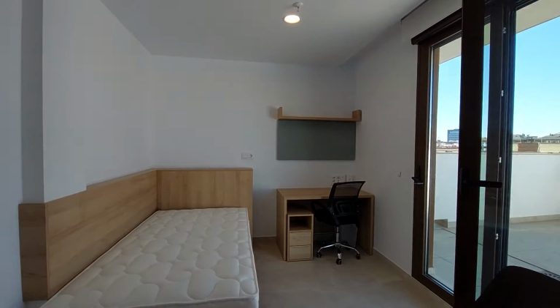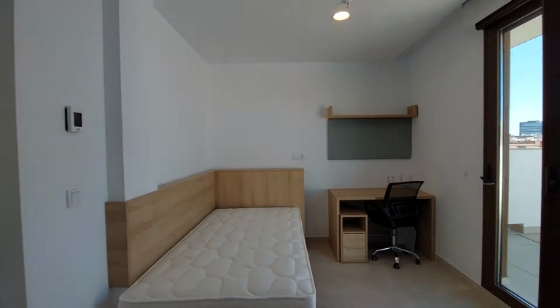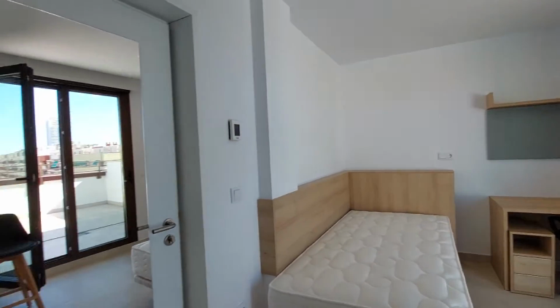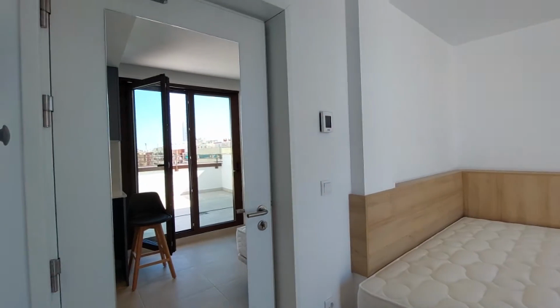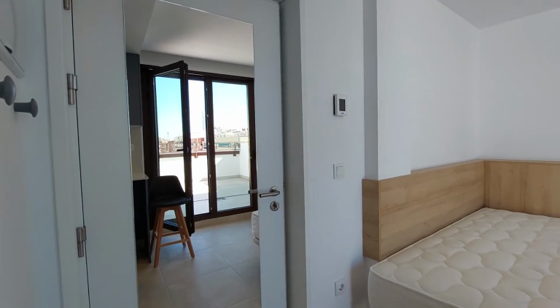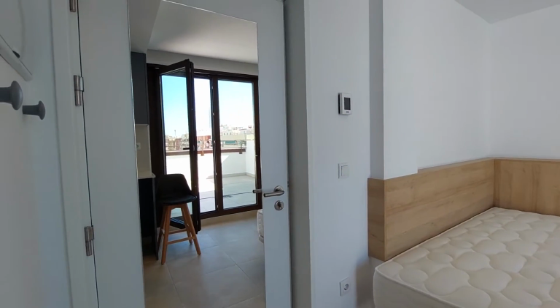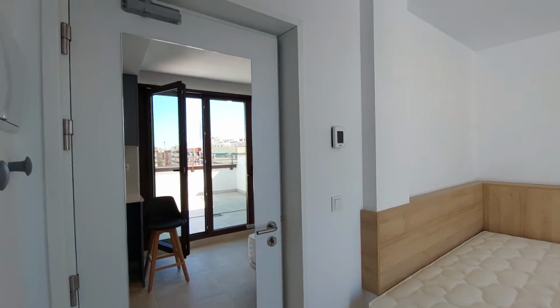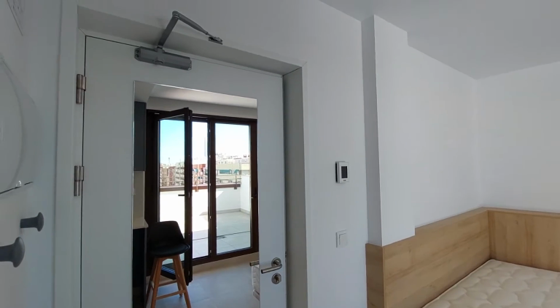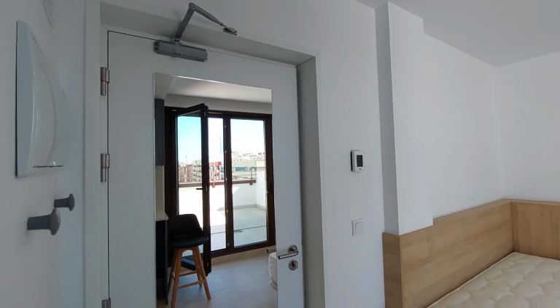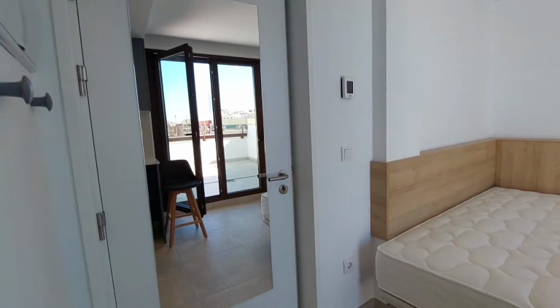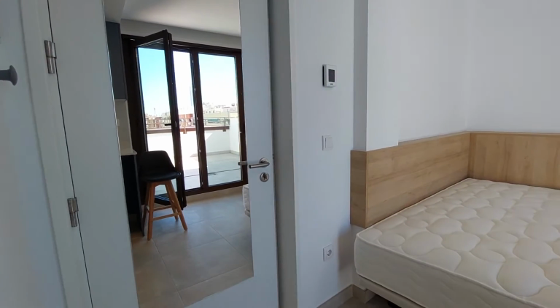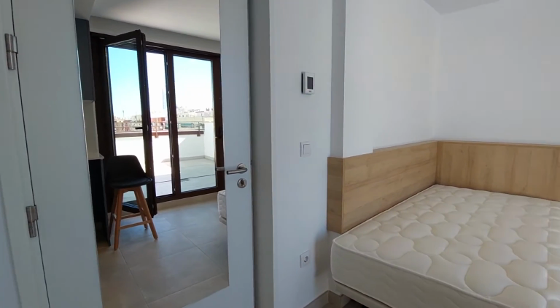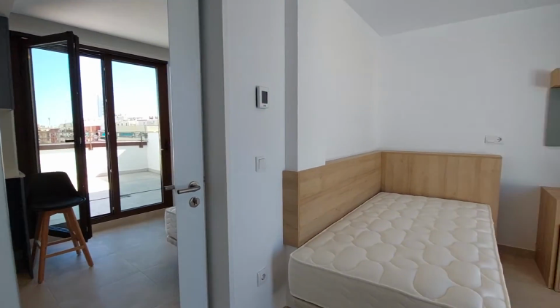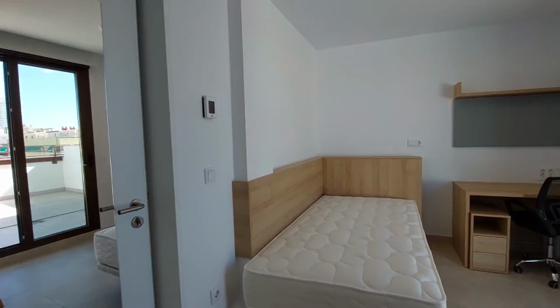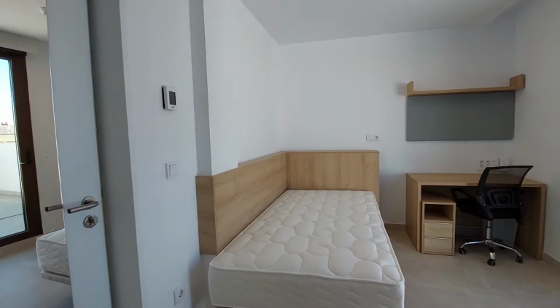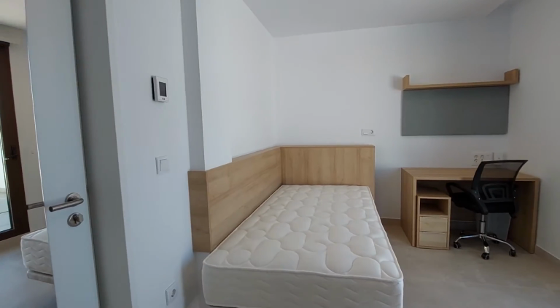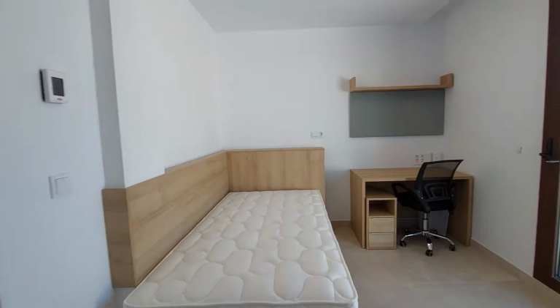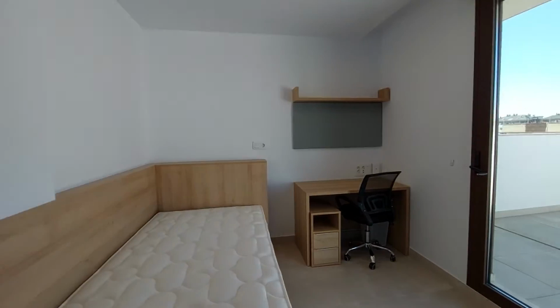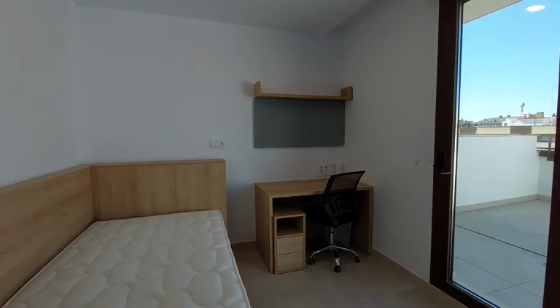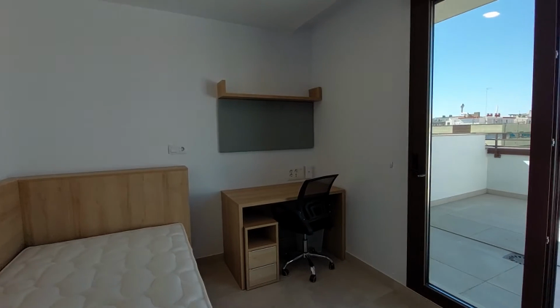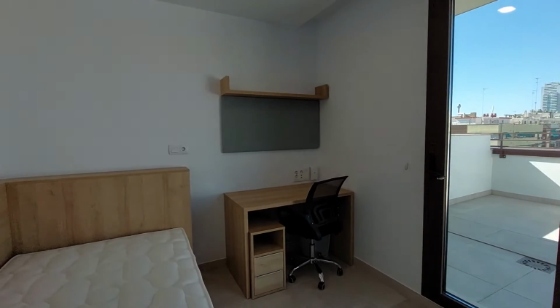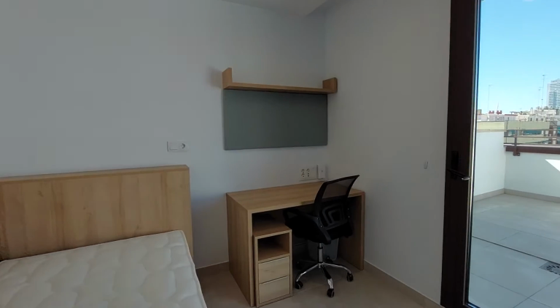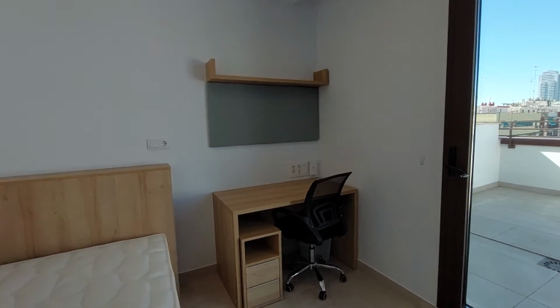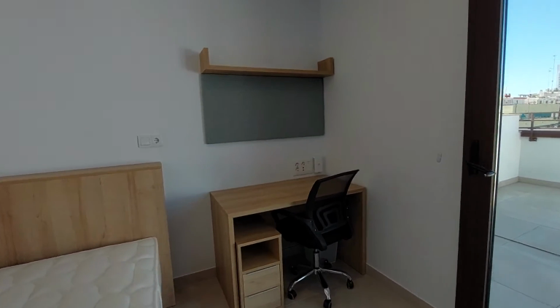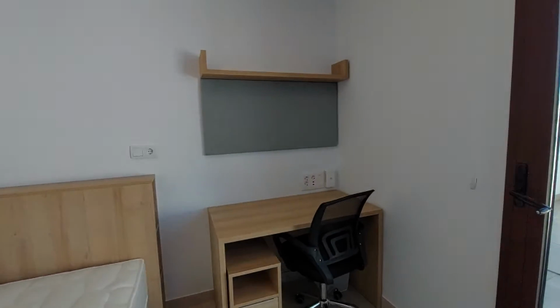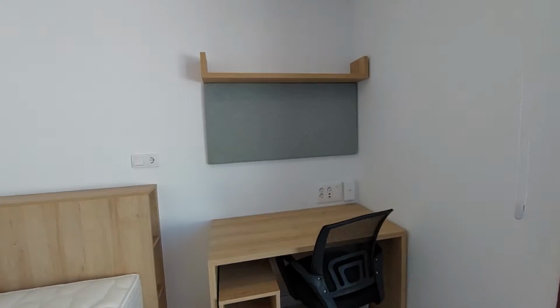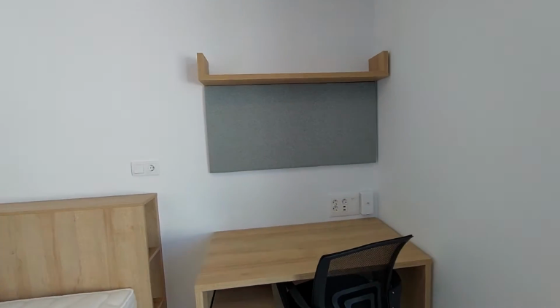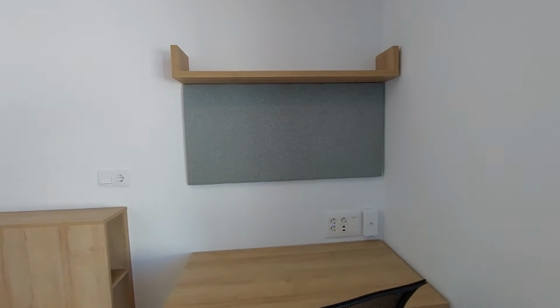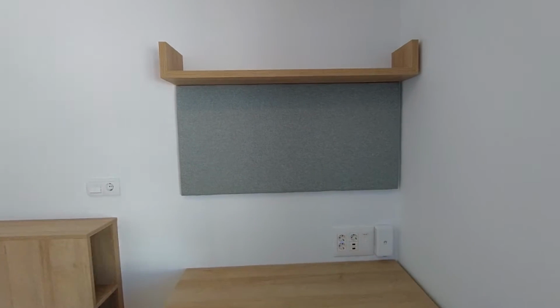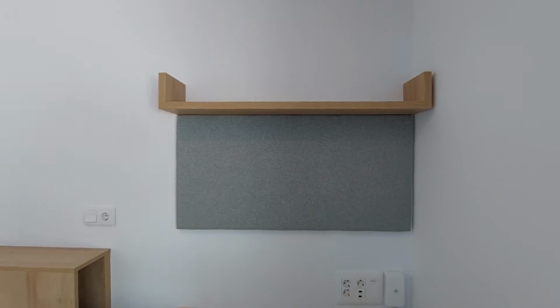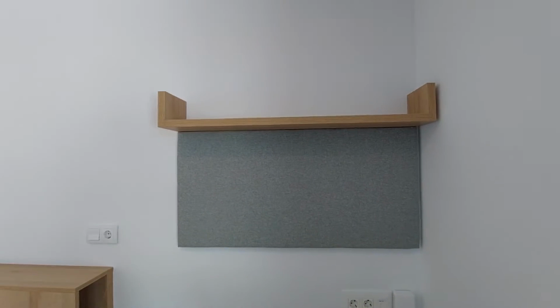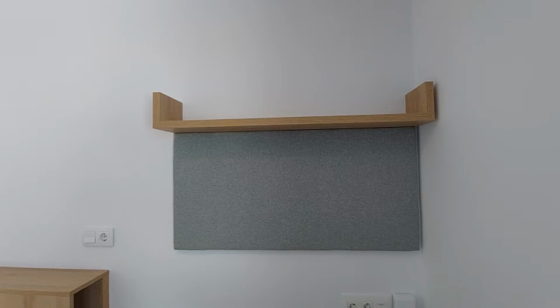We are at the entrance. You have a mirror on the entrance door. As you can see, you have a single bed. You have a desk and a chair. You have a wardrobe and a bookshelf on top.